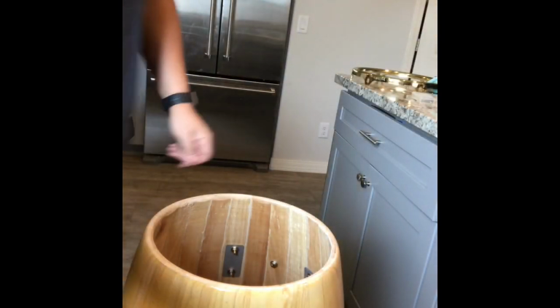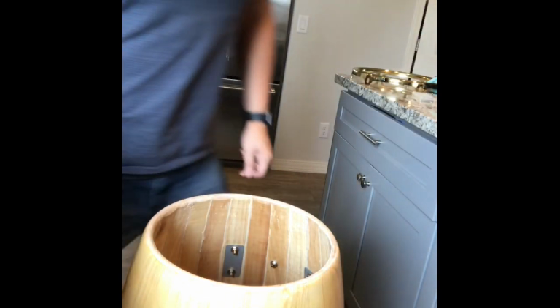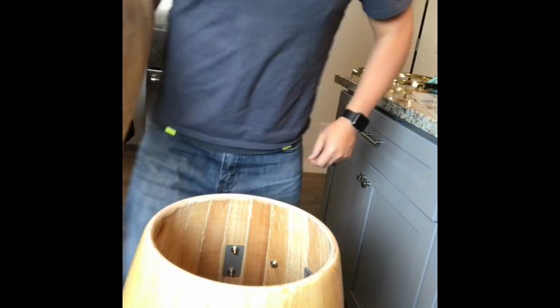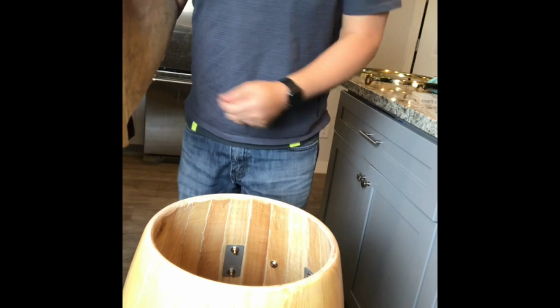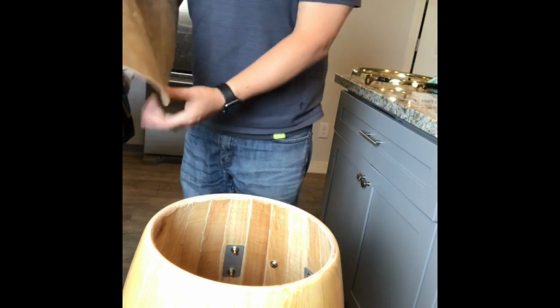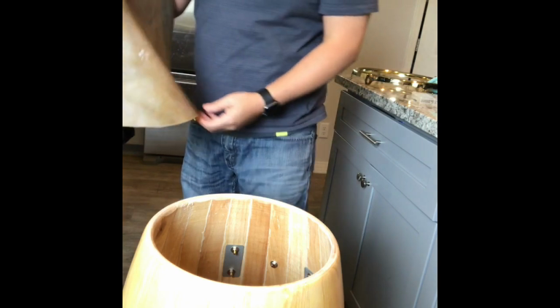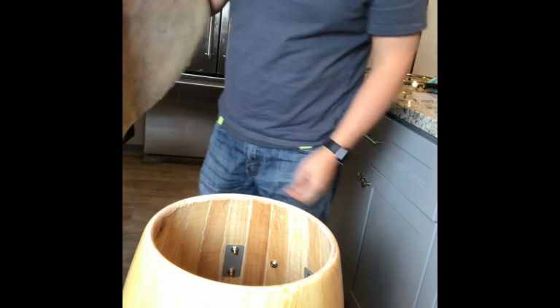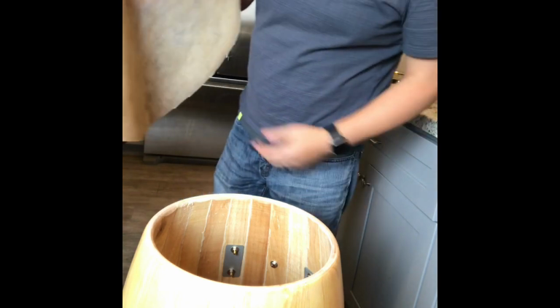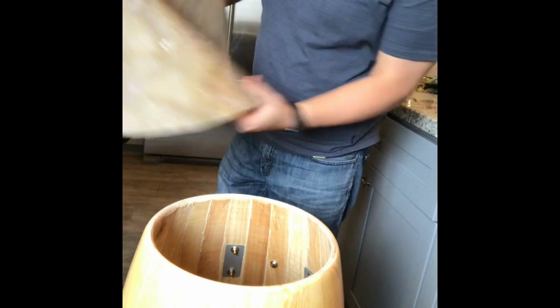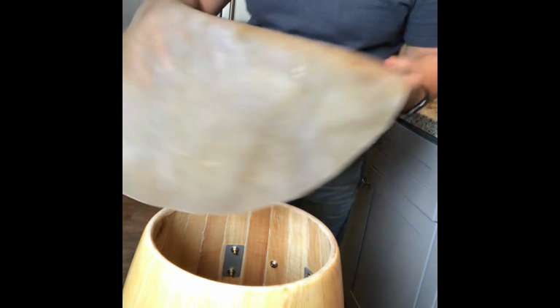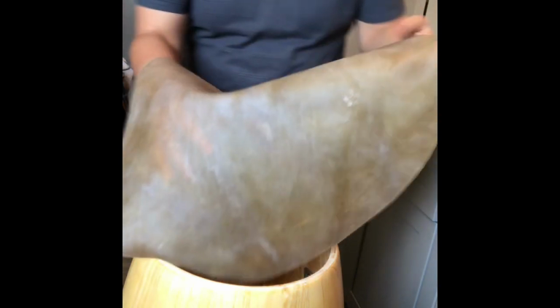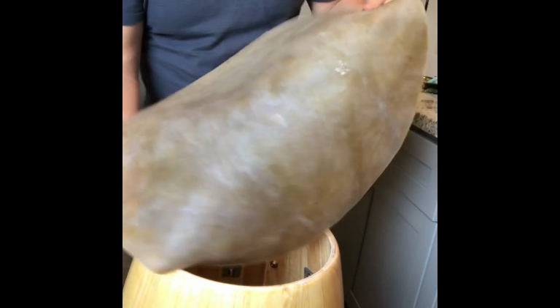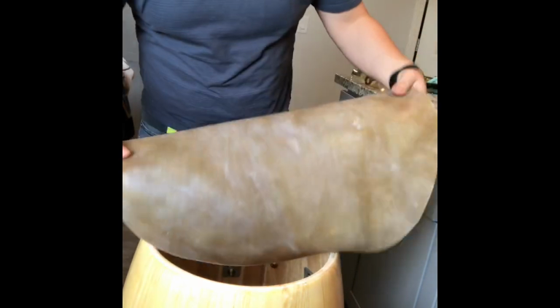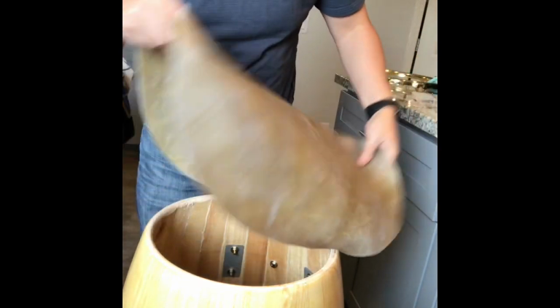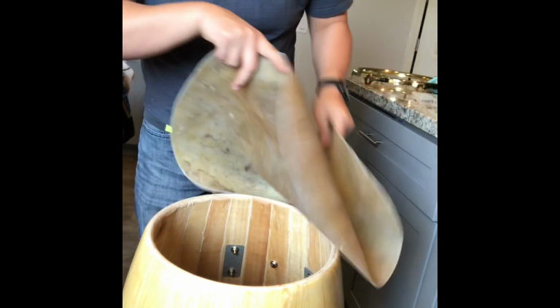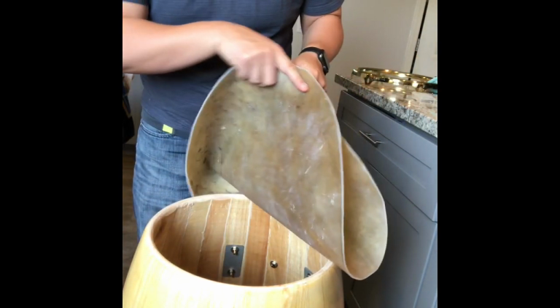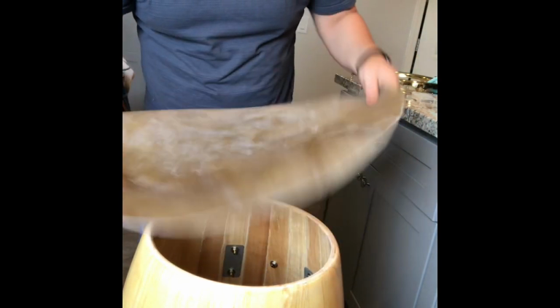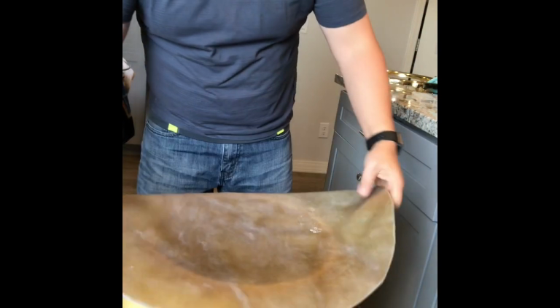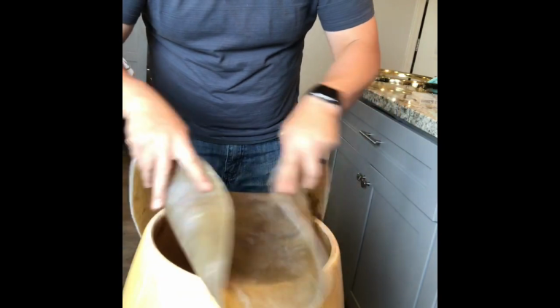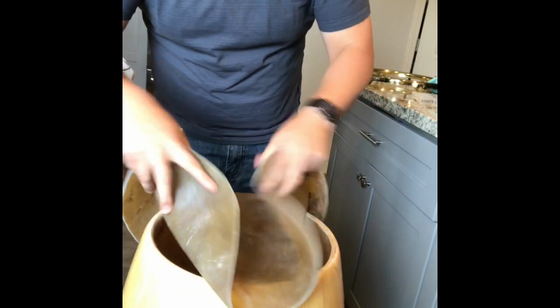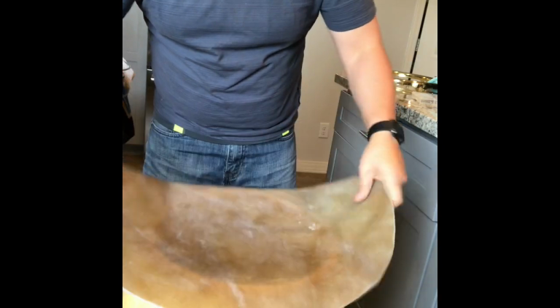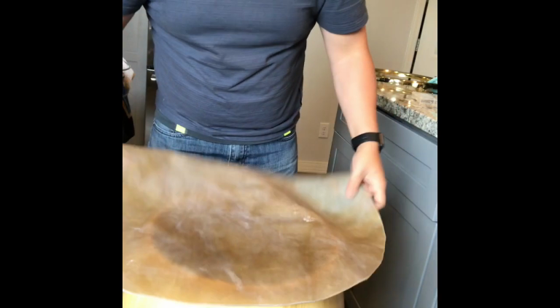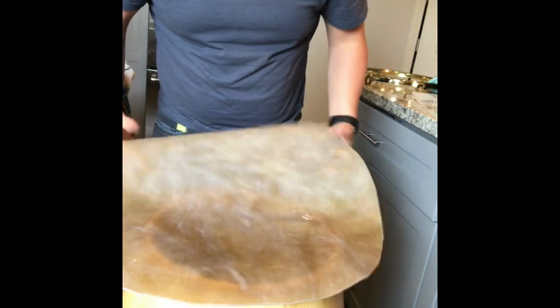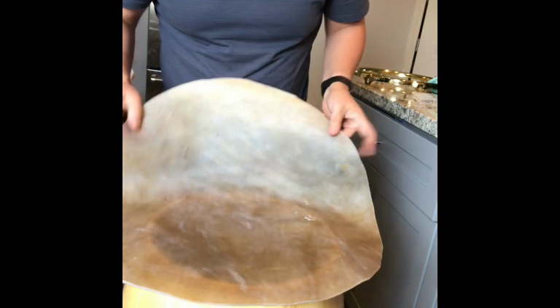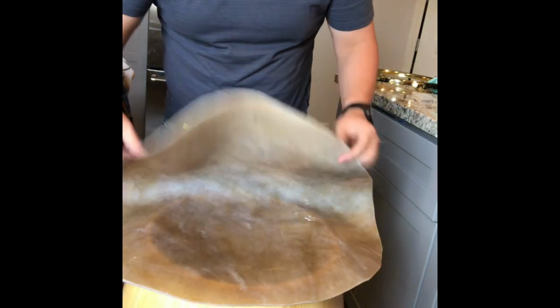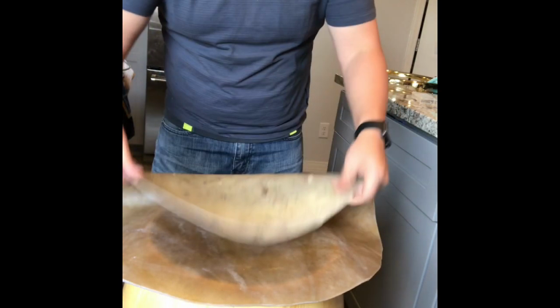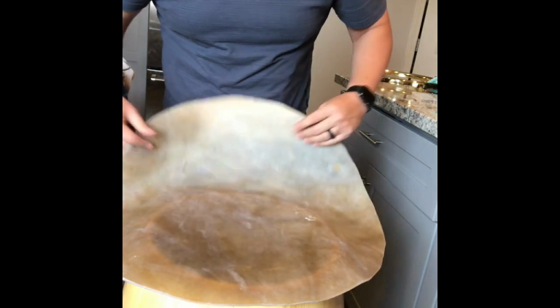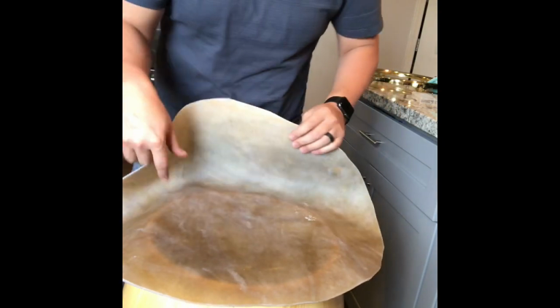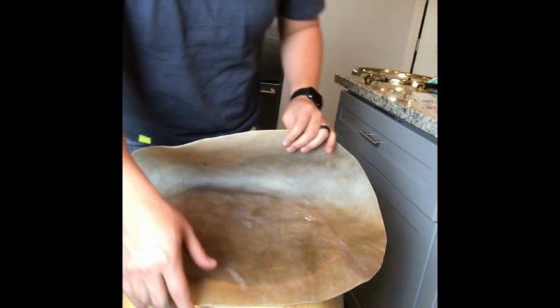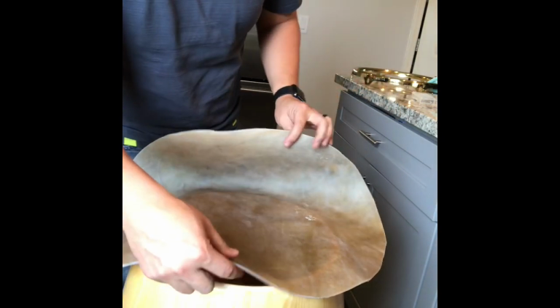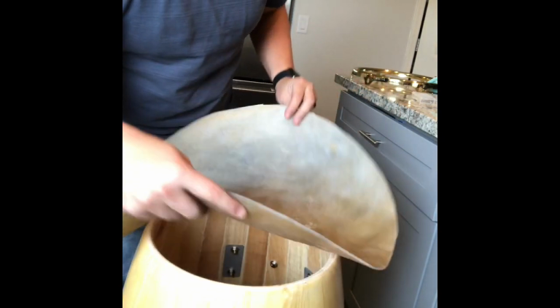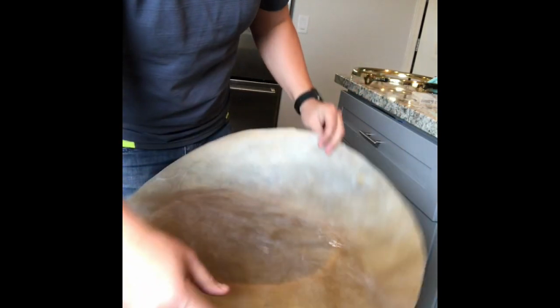Okay, I'm gonna start putting on this drum head. It's been soaking for about two hours. It's nice and pliable, as you can see. This one's from Manito Percussion.